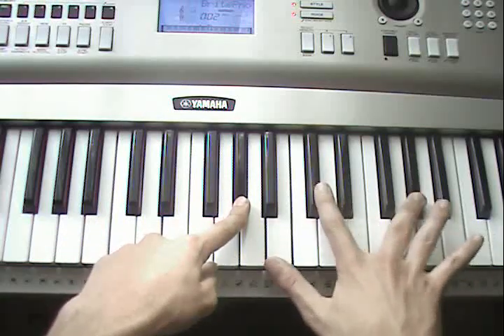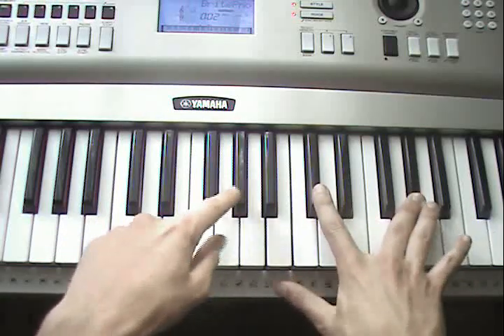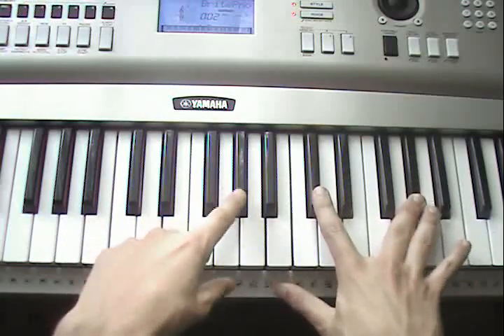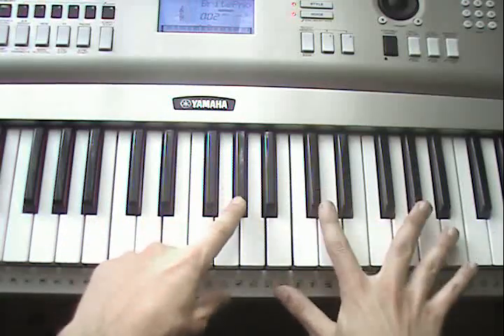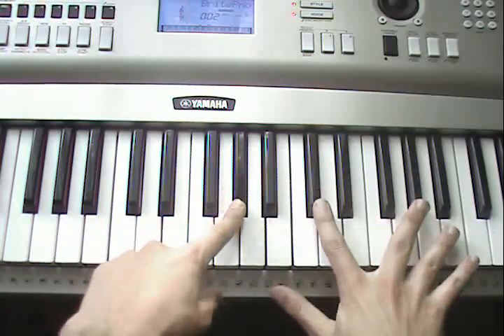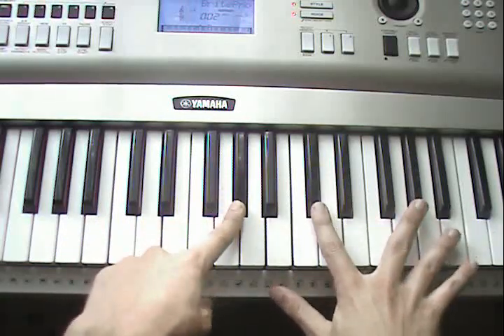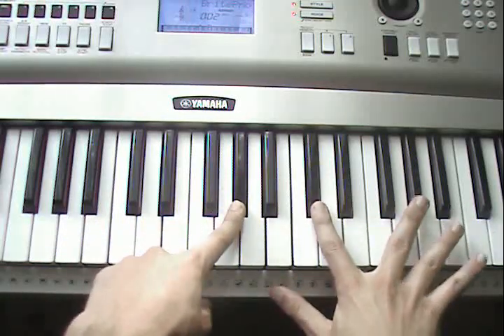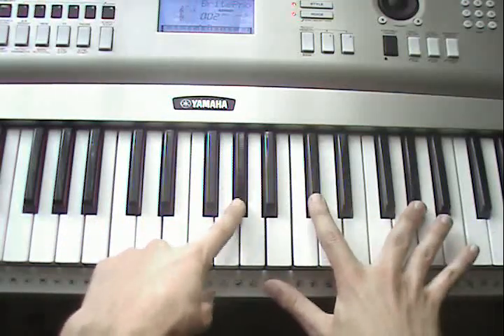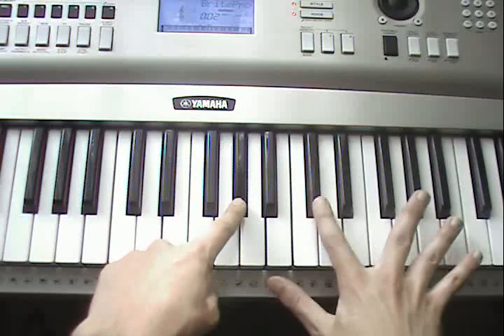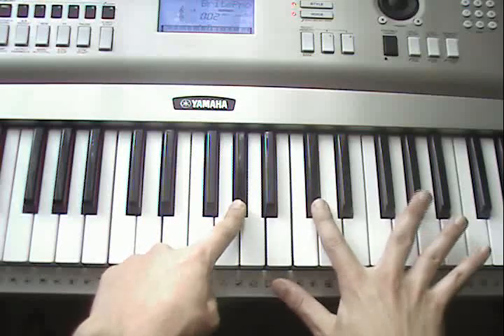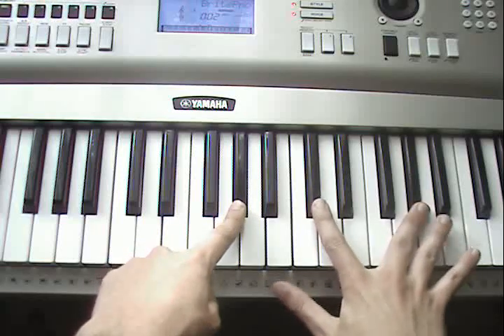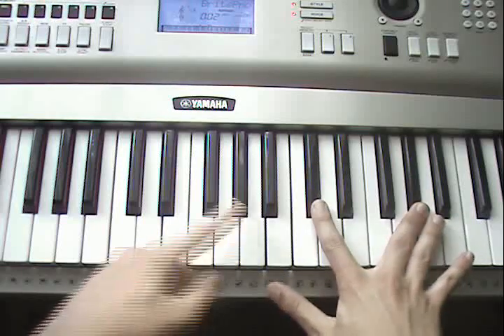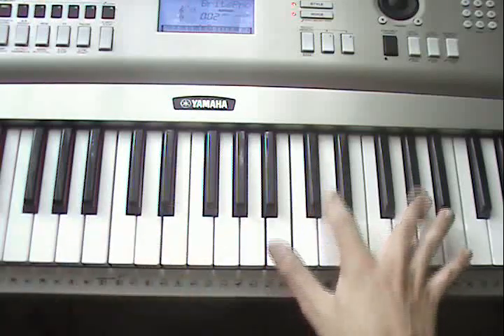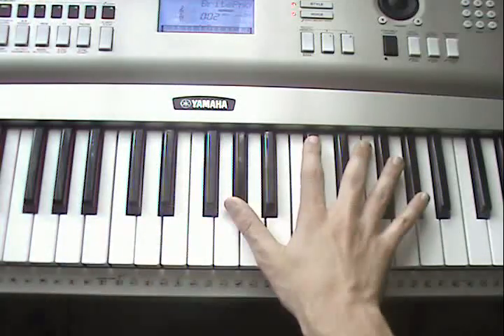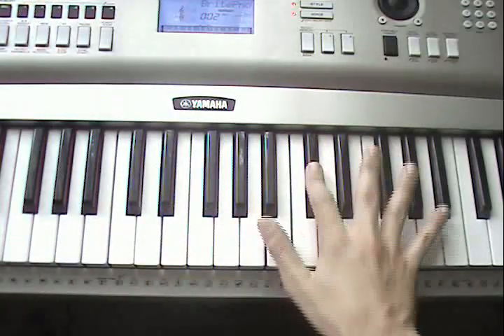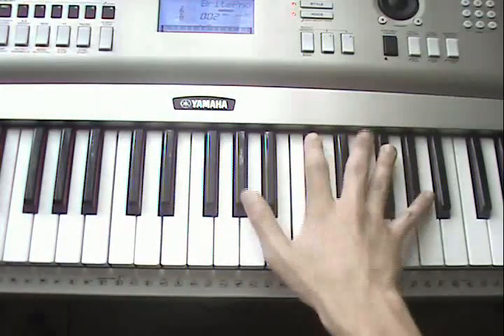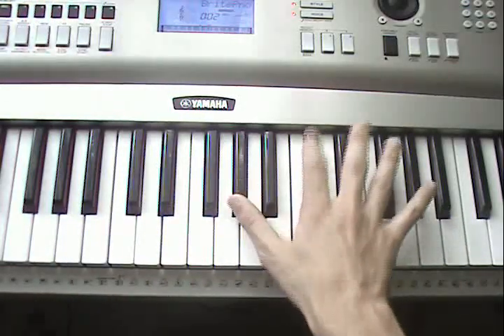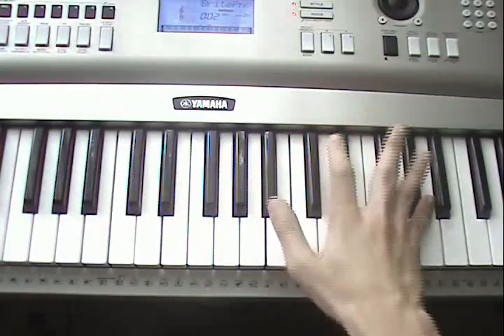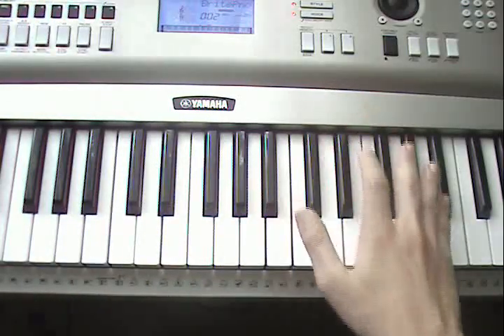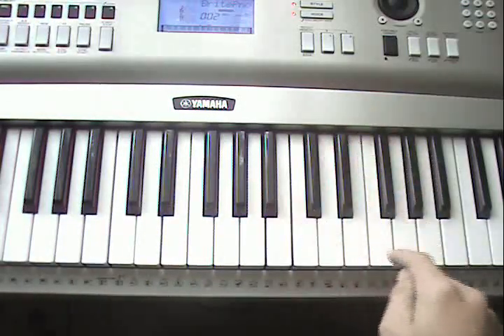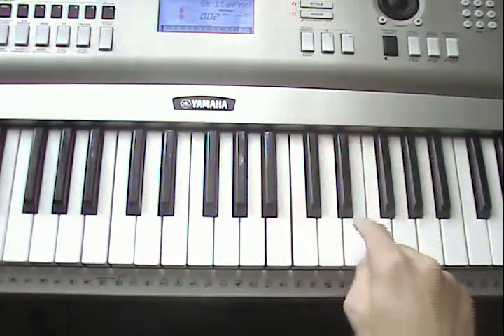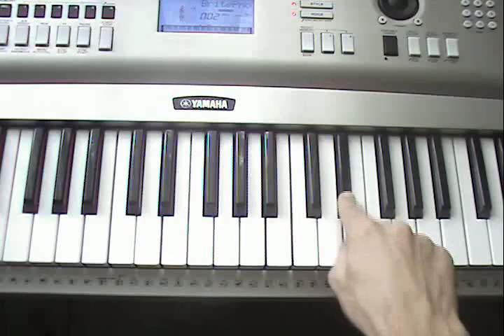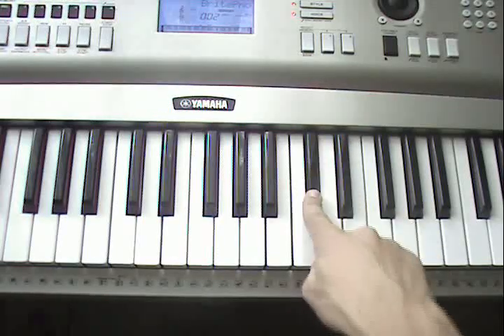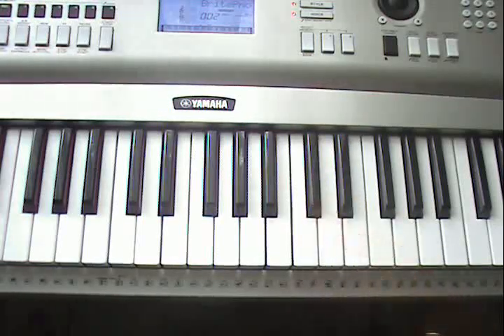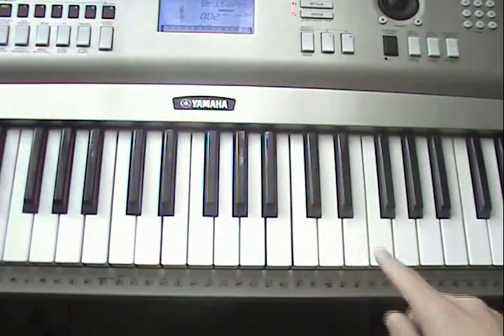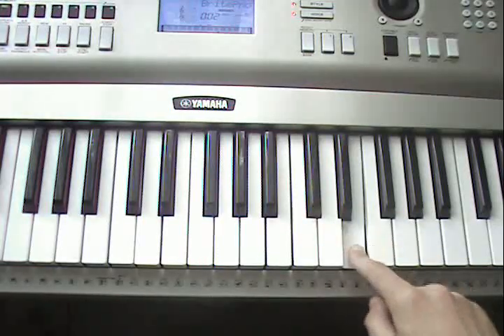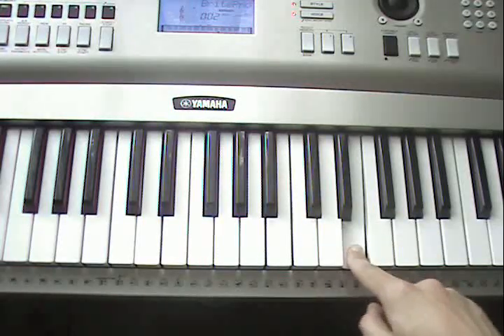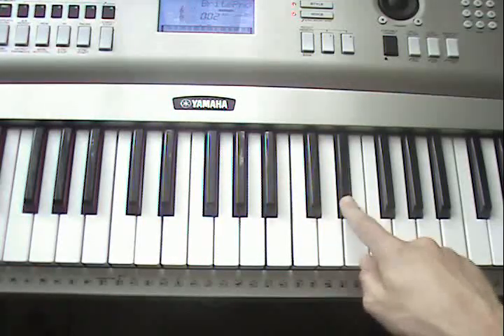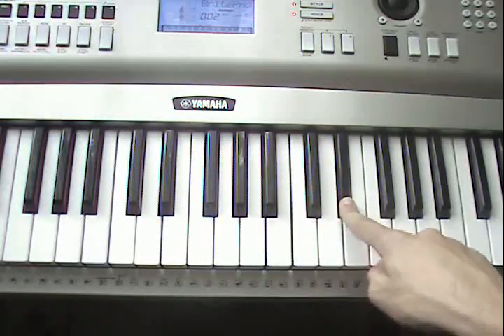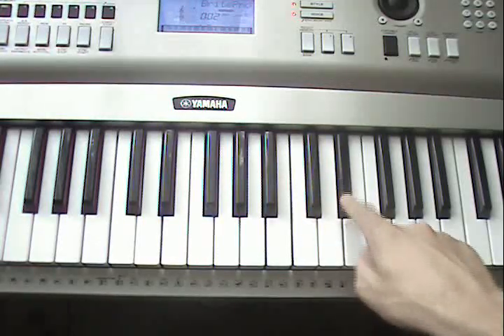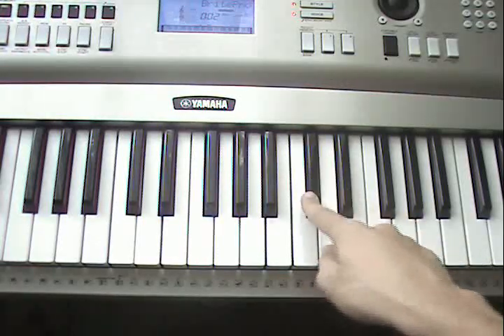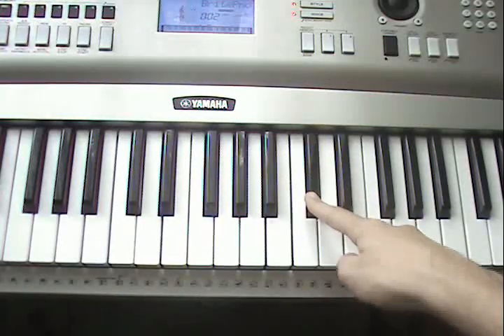I'll play them like this. Then go E, E flat, C sharp.